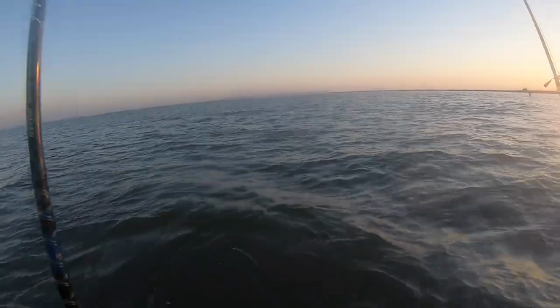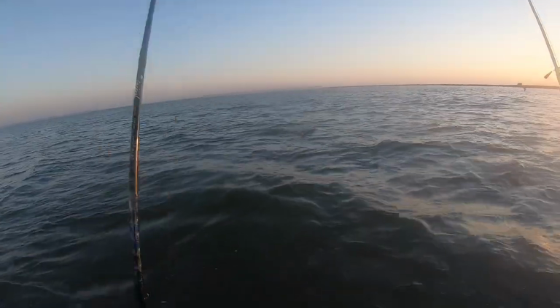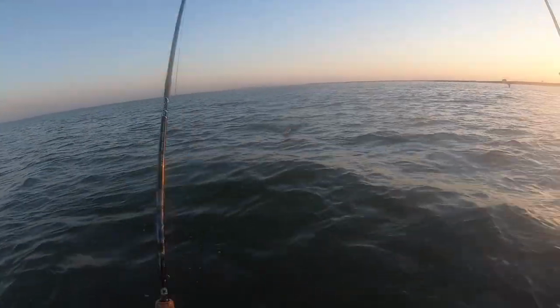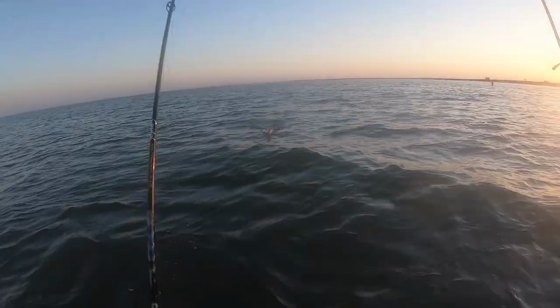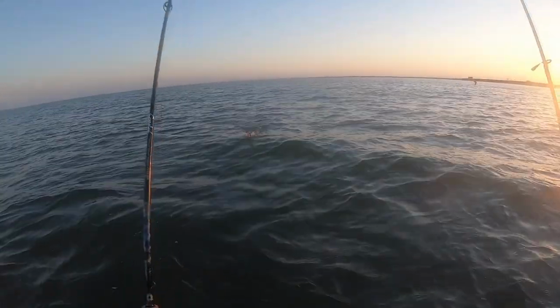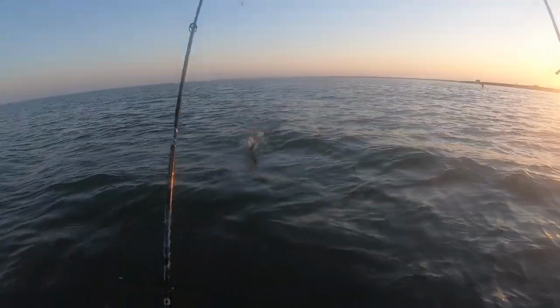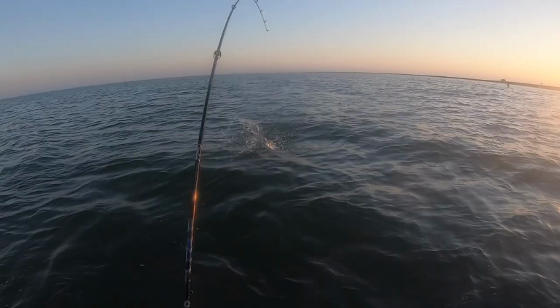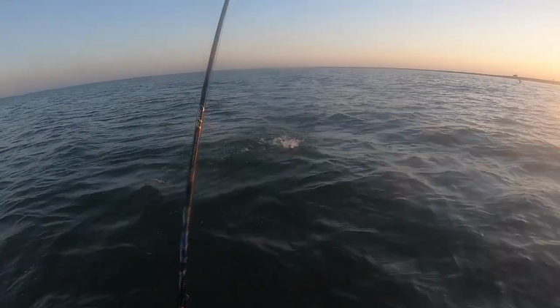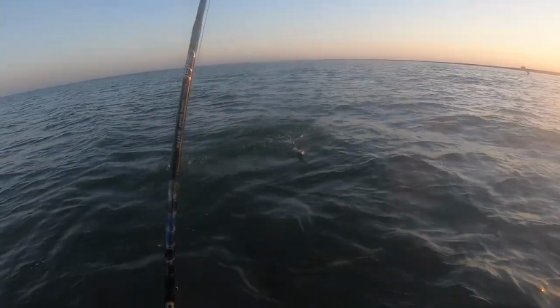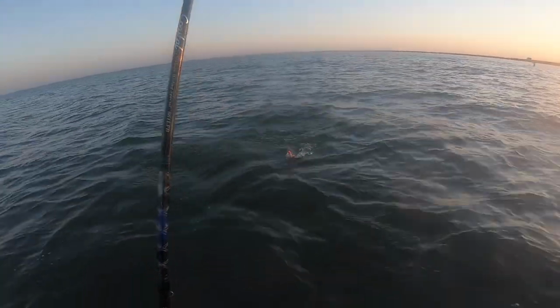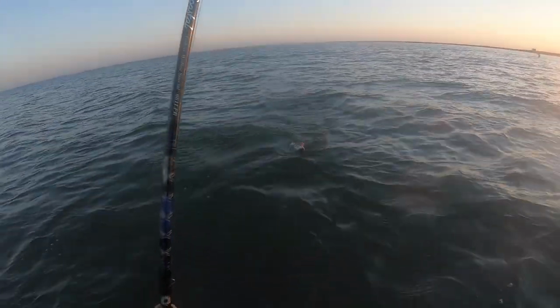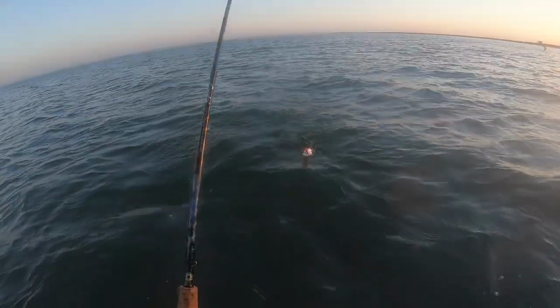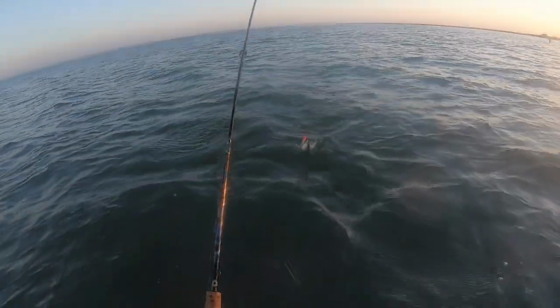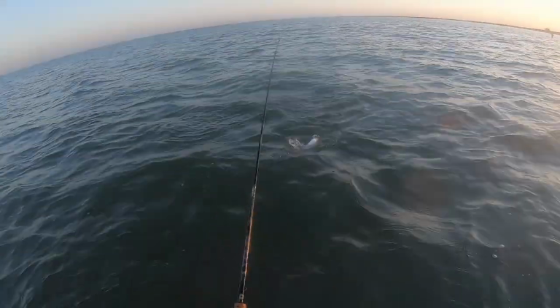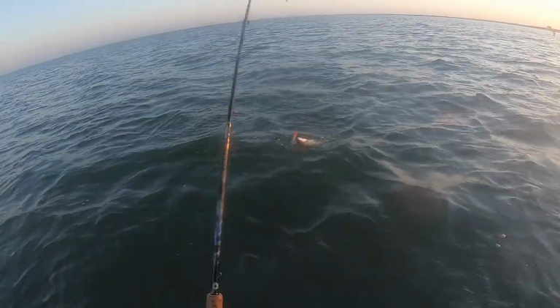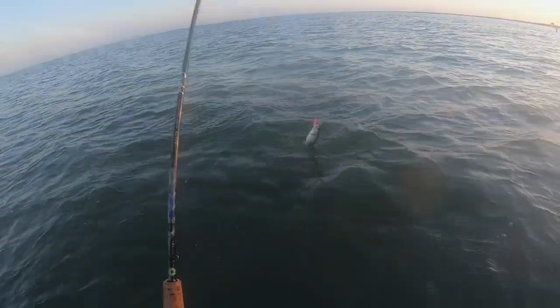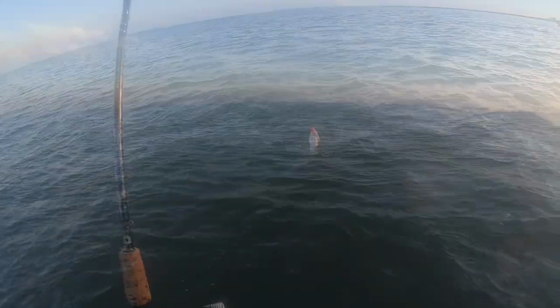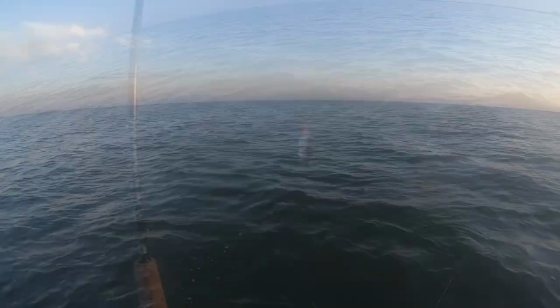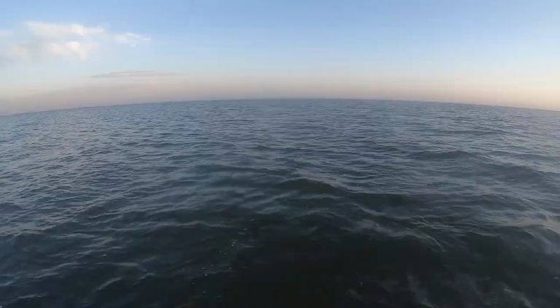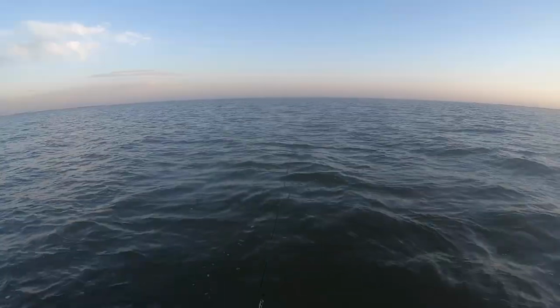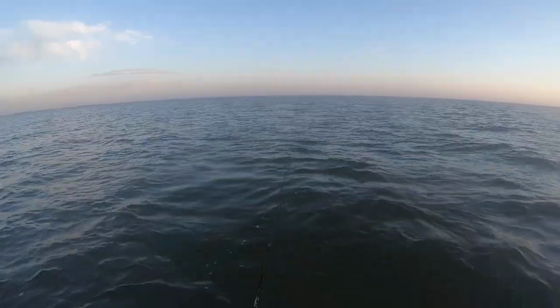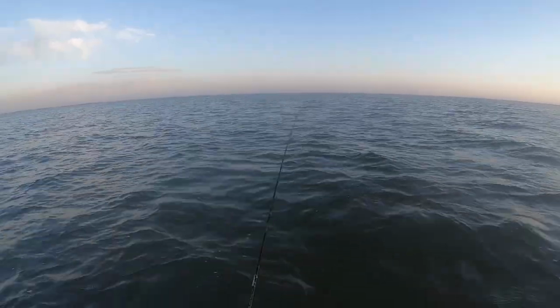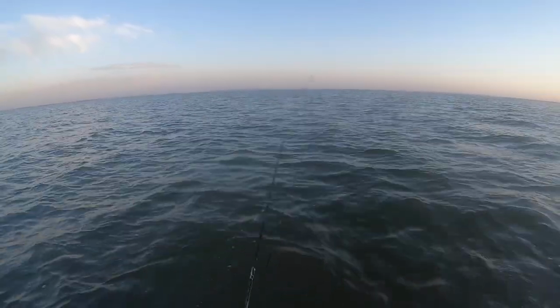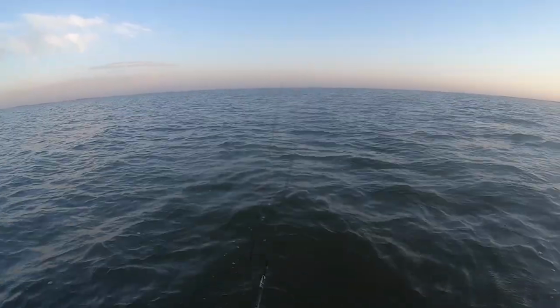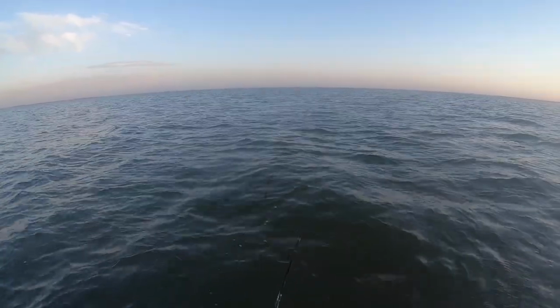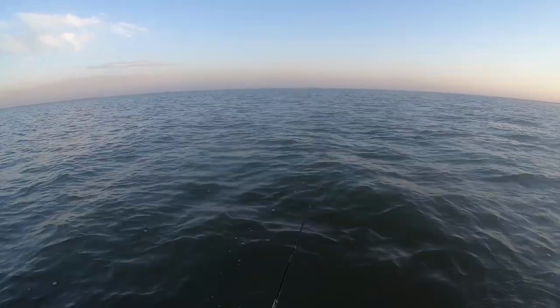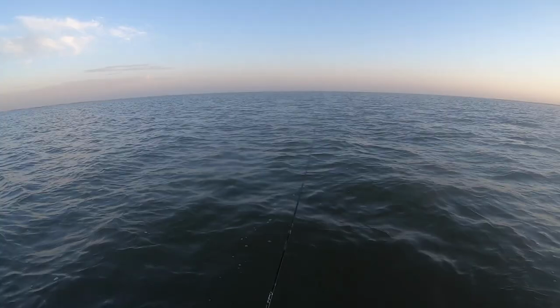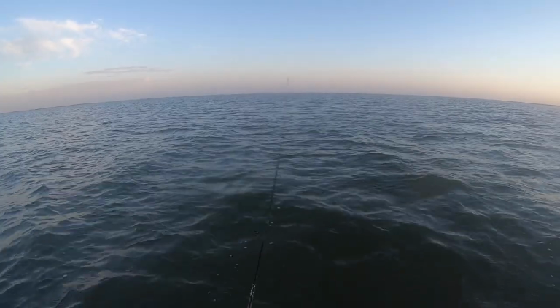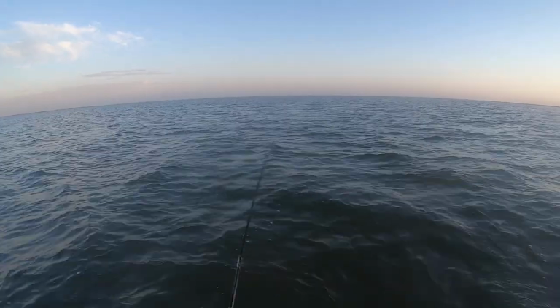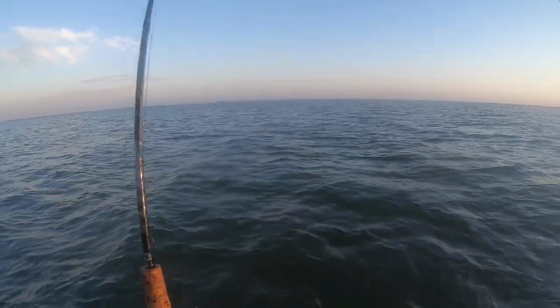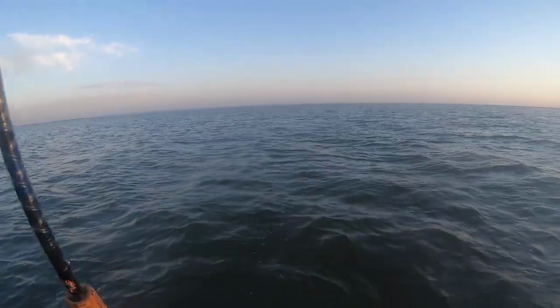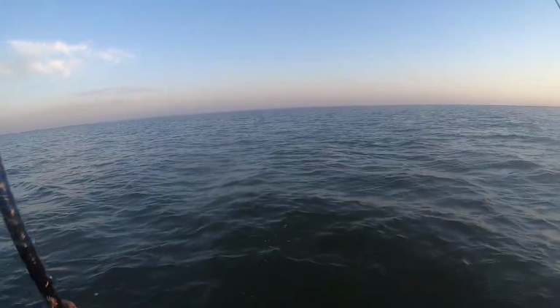Also, to get this dog-walking action going, a baitcaster works best. There's a lot of slack, almost too much slack, in a spinning rod.